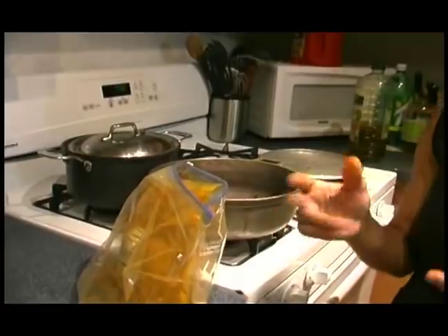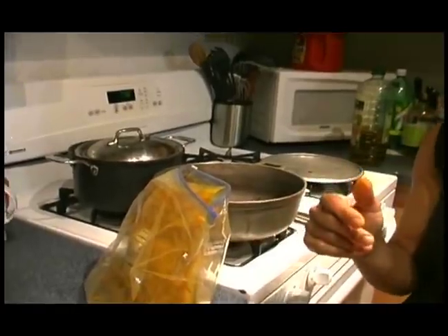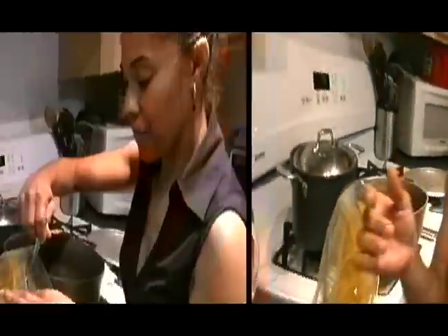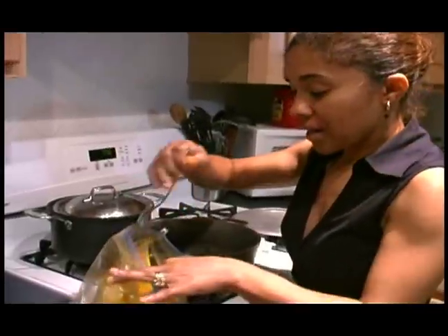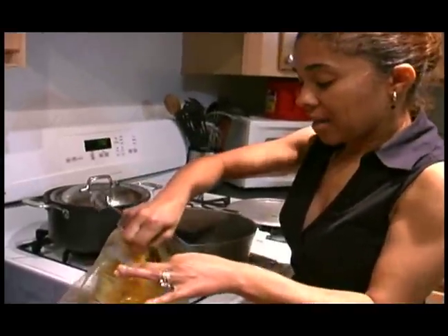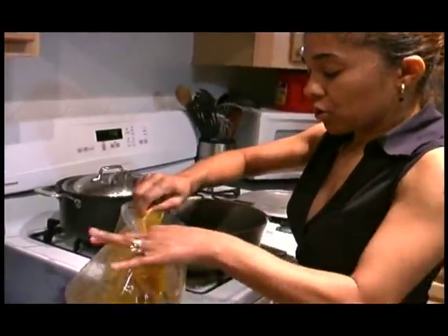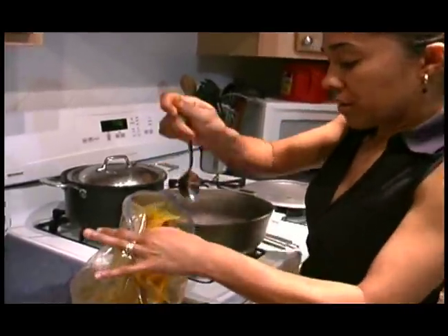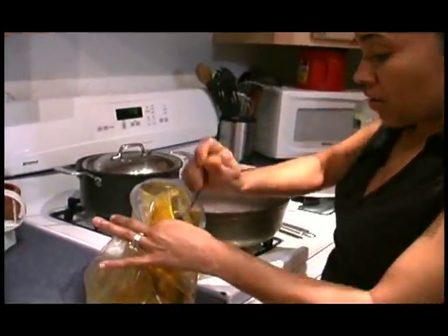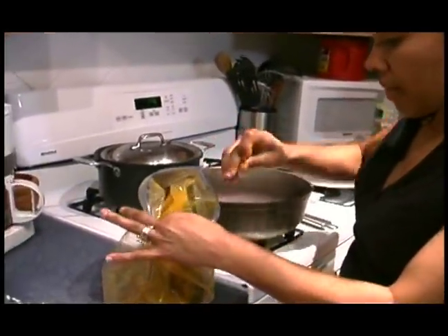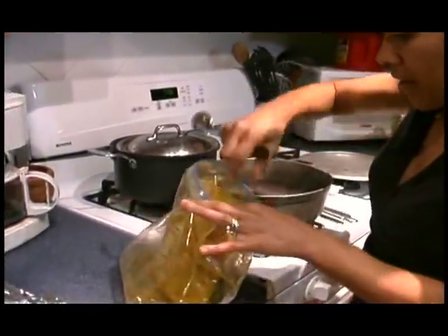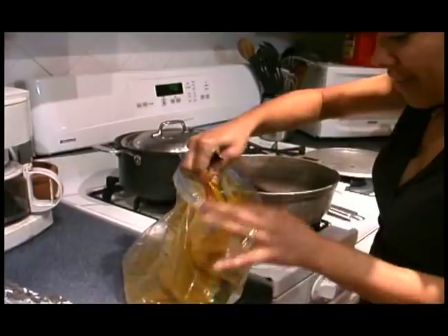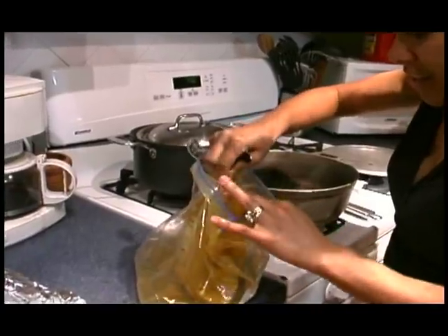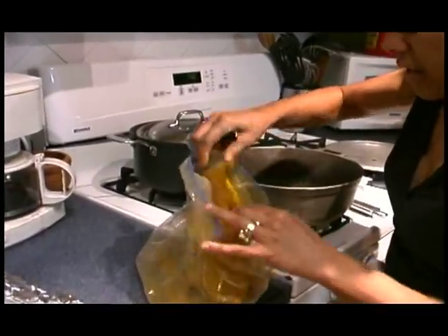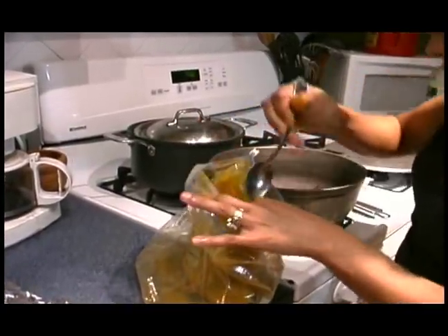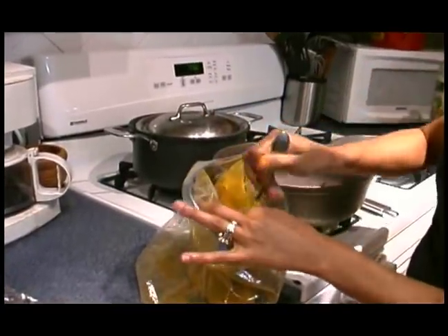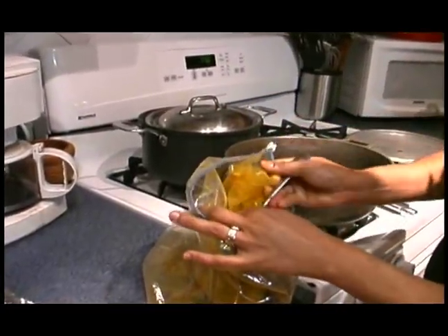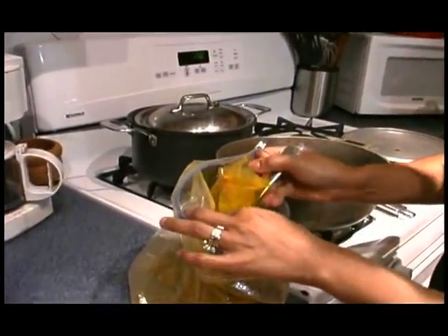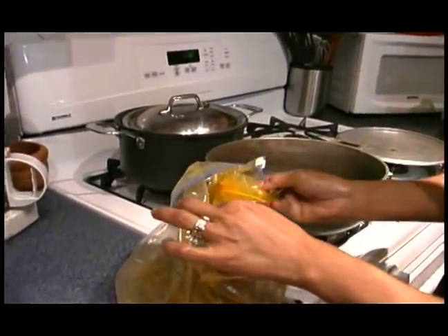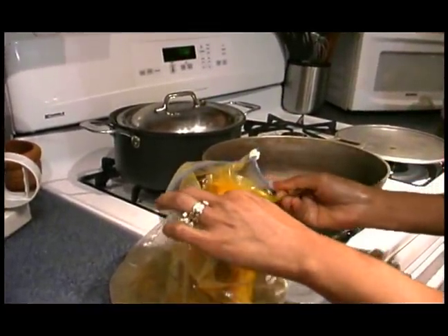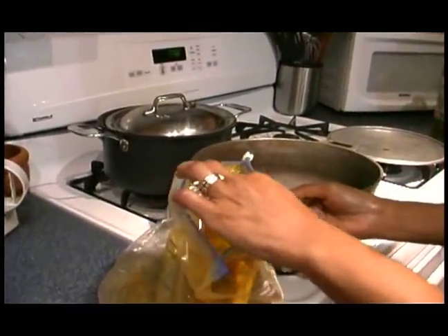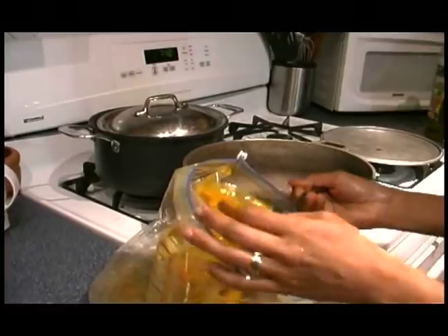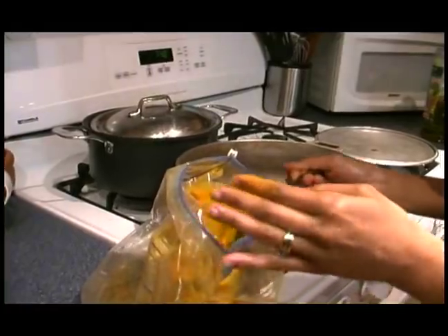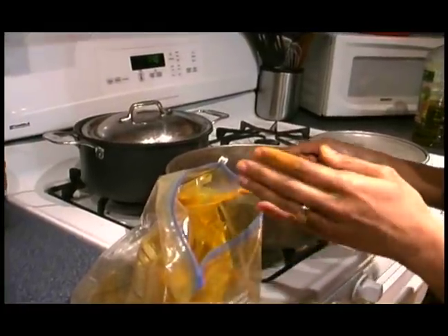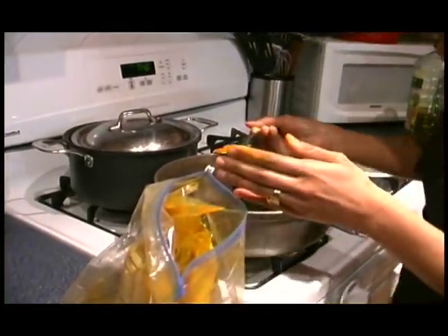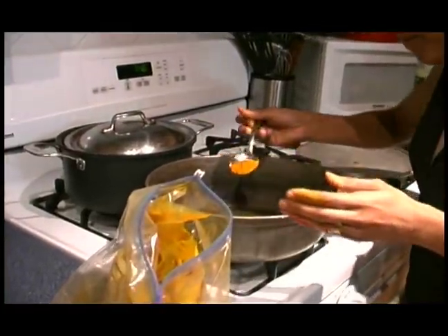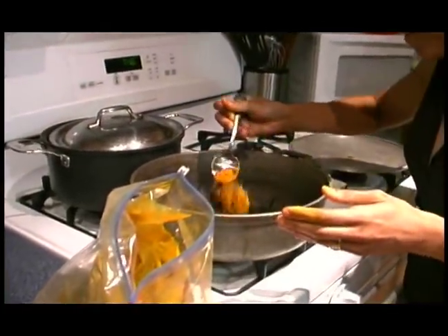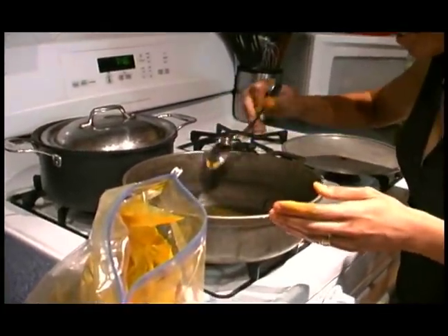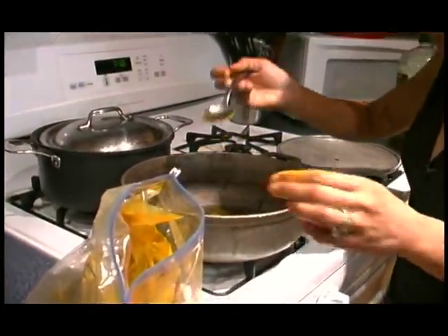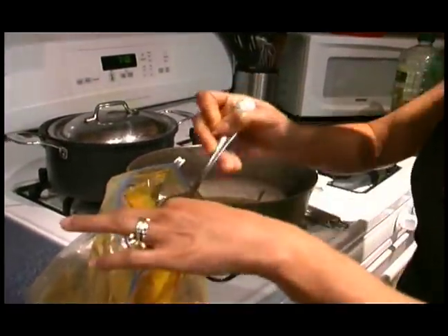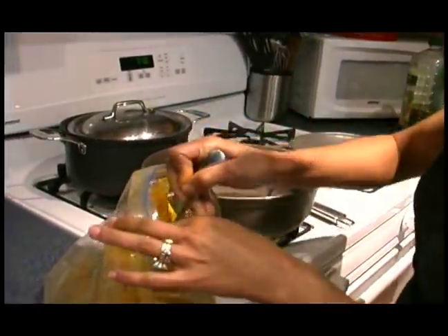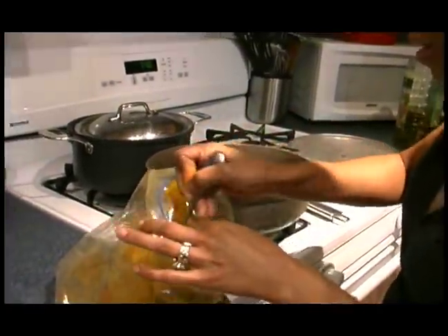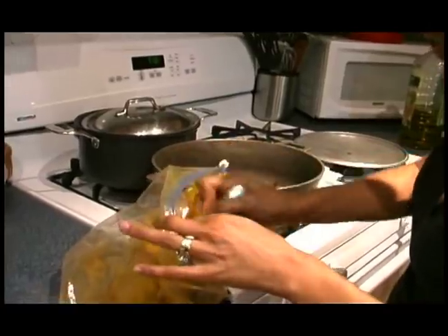I'm going to take a spoon and grab a little bit of it. I might get it all over the place — it's curry, it stains, so you don't want to get it everywhere, but it's so good. You'll love it.